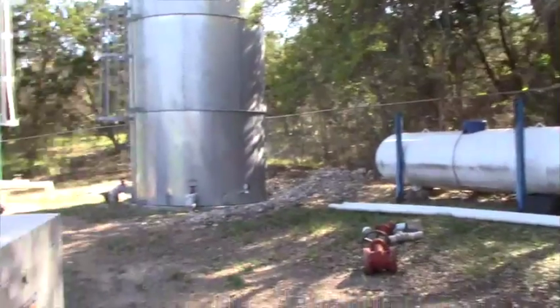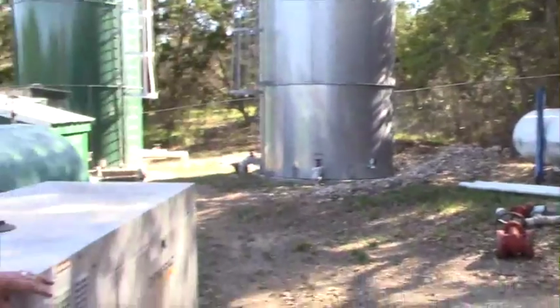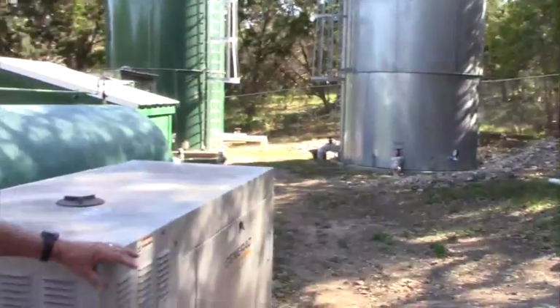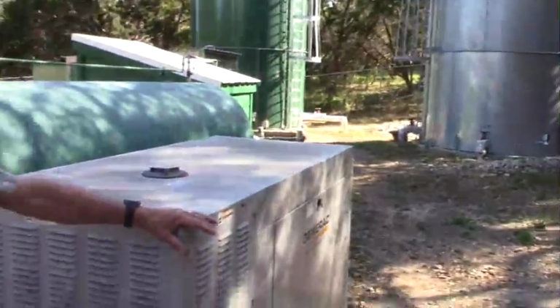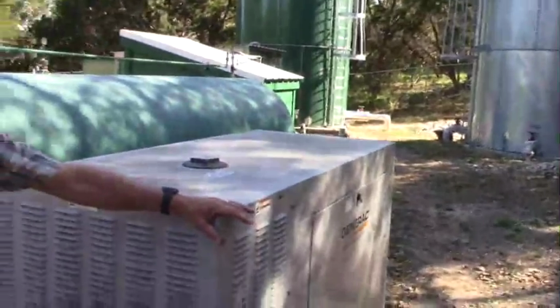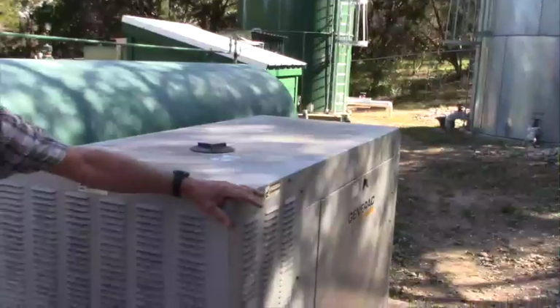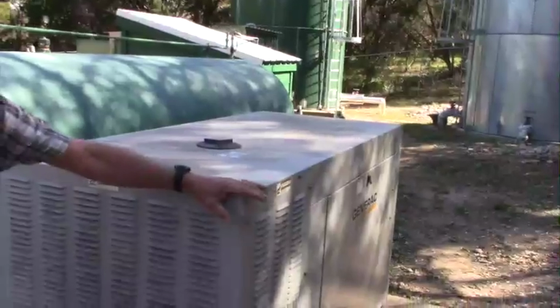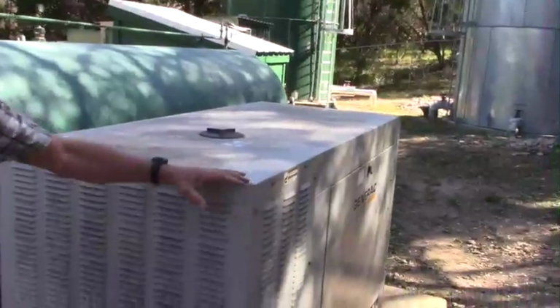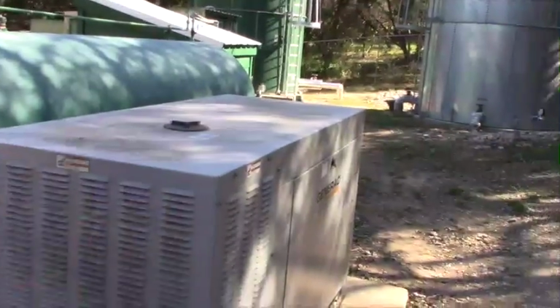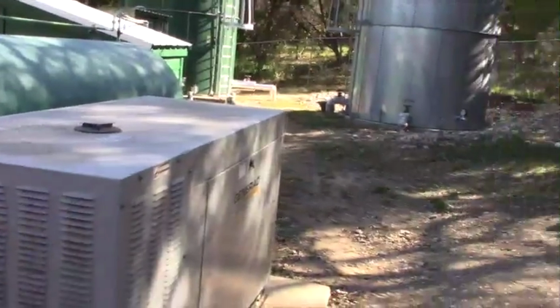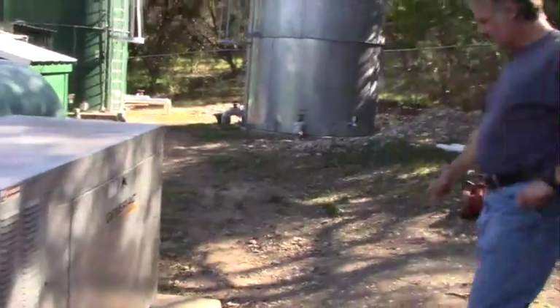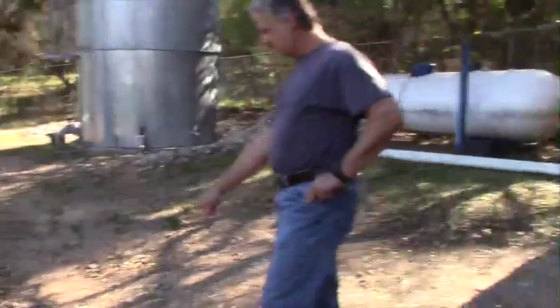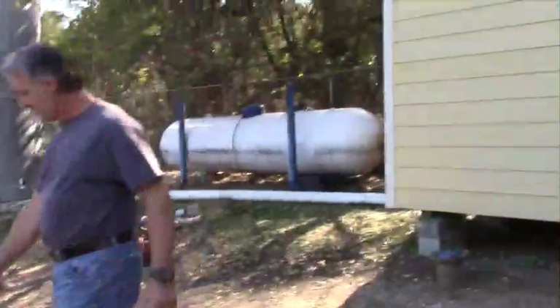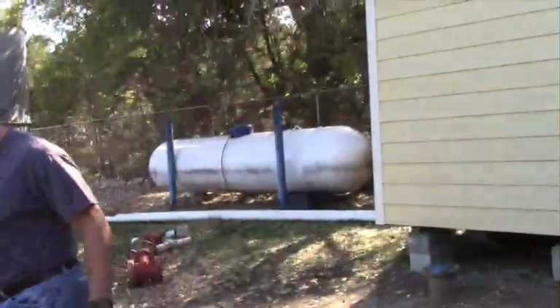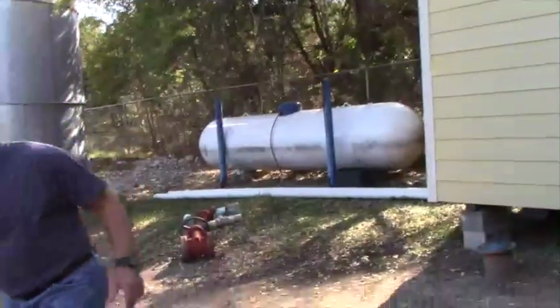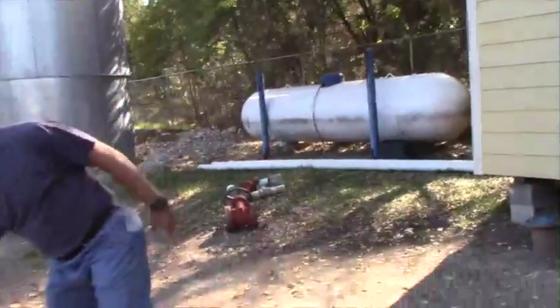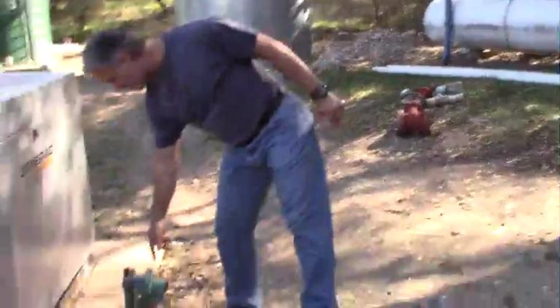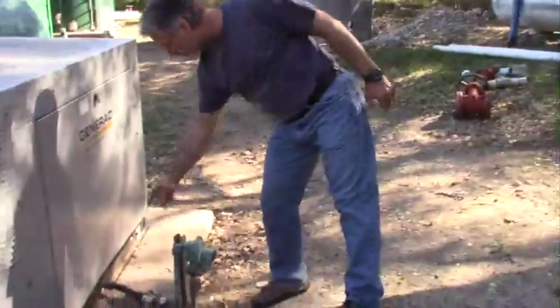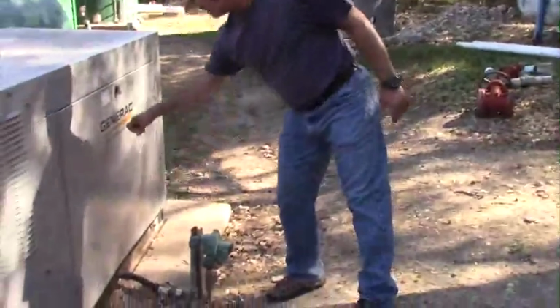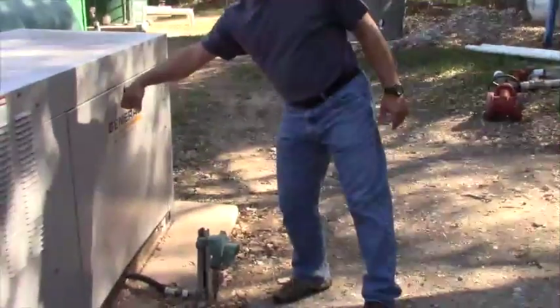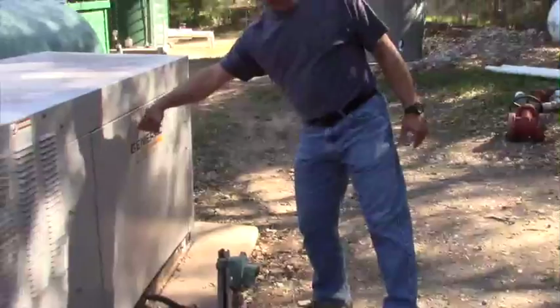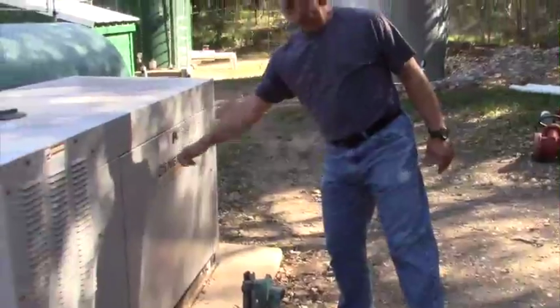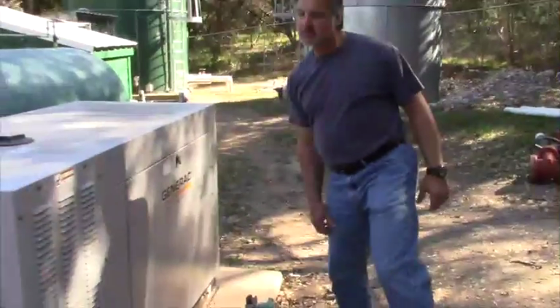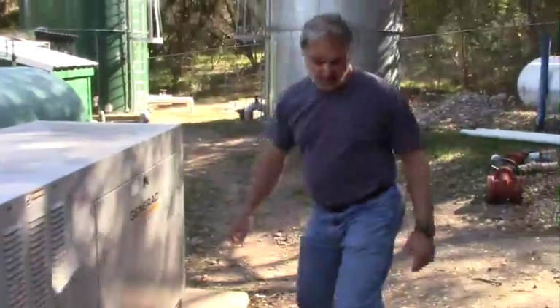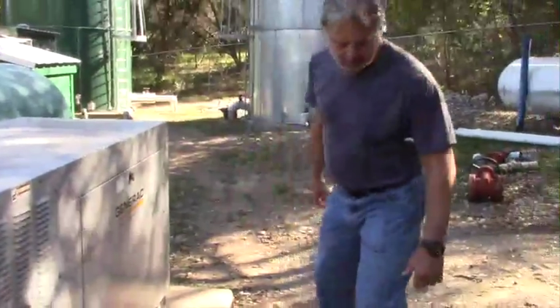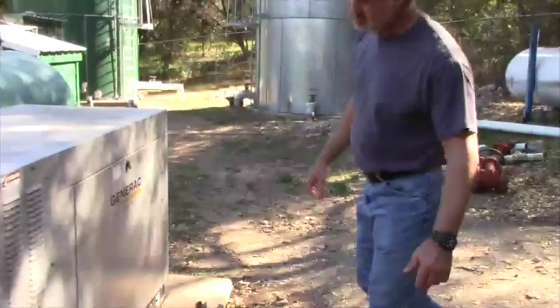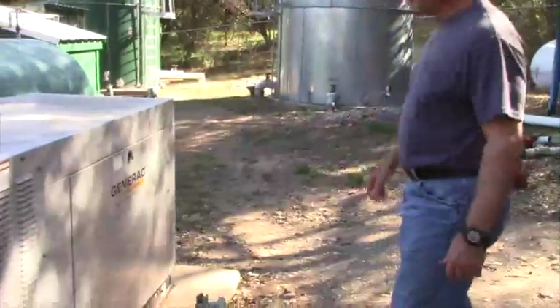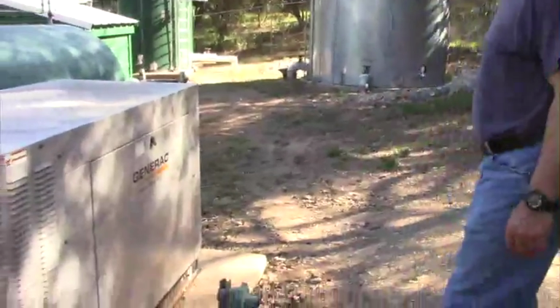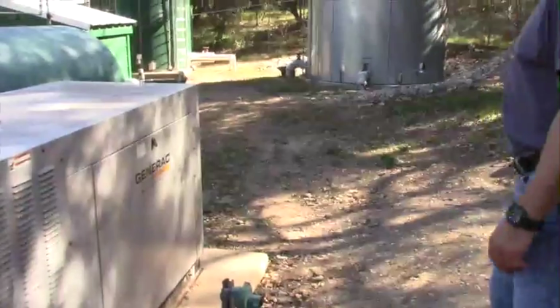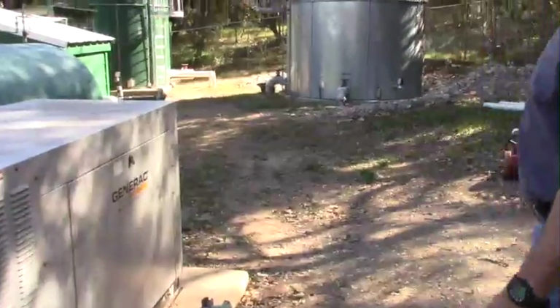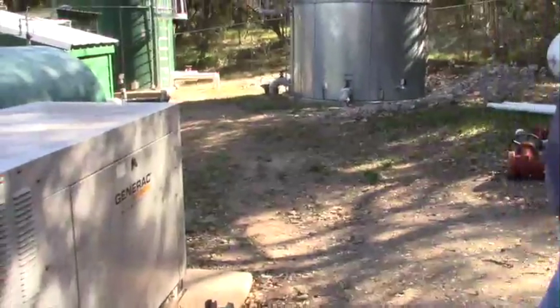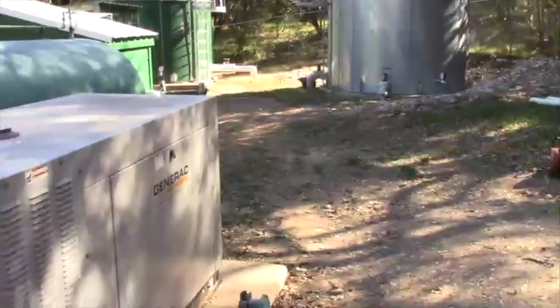The propane storage has enough to run the generator for approximately three days. There's a buried line that comes over to the regulator and into the power source that generates electricity.